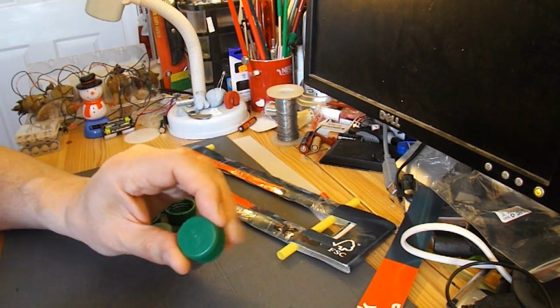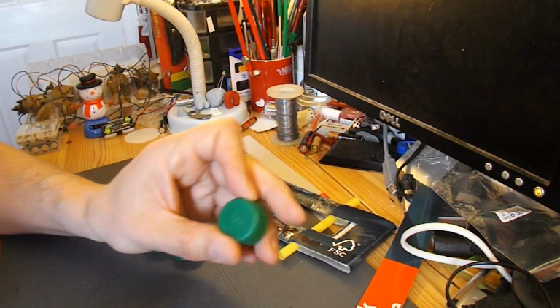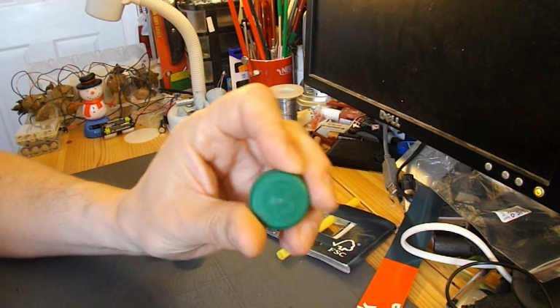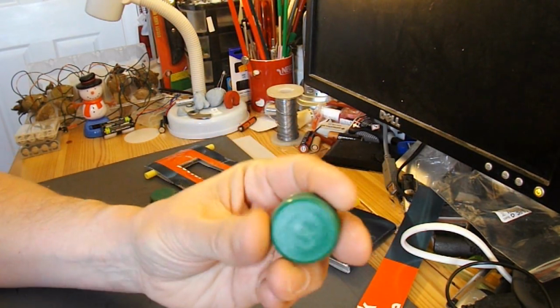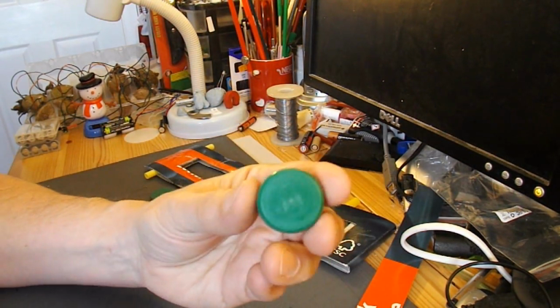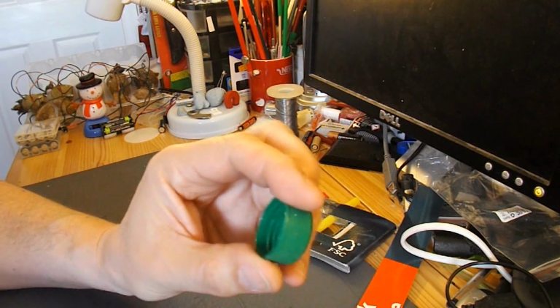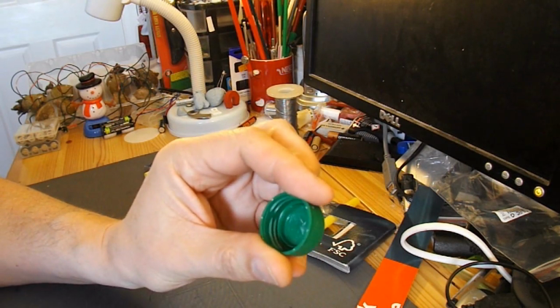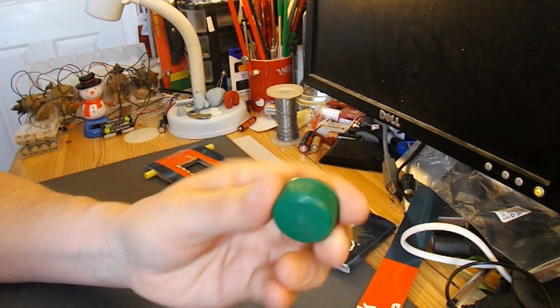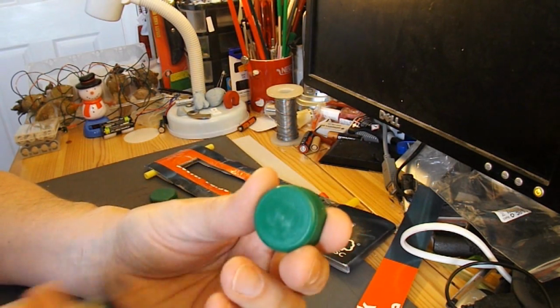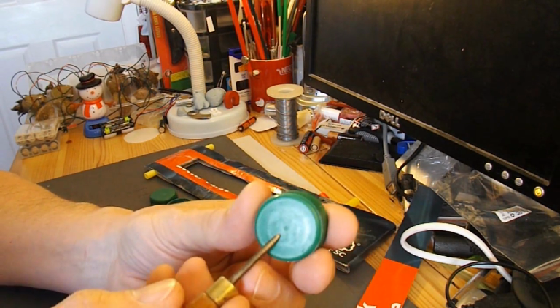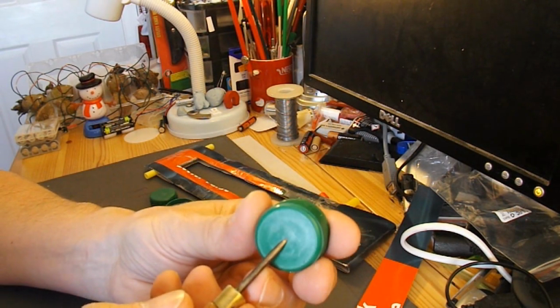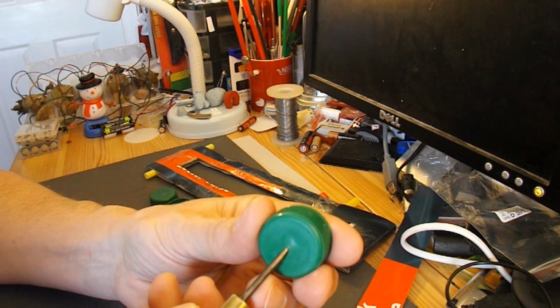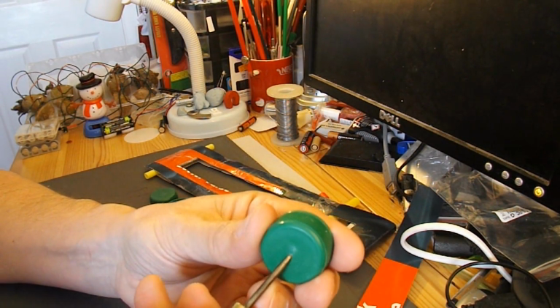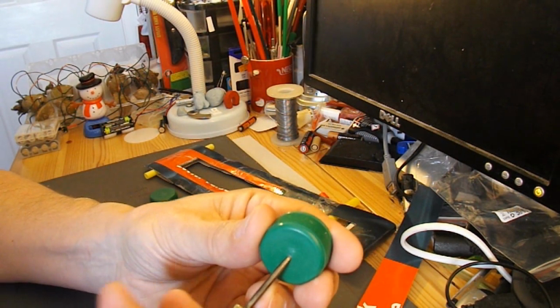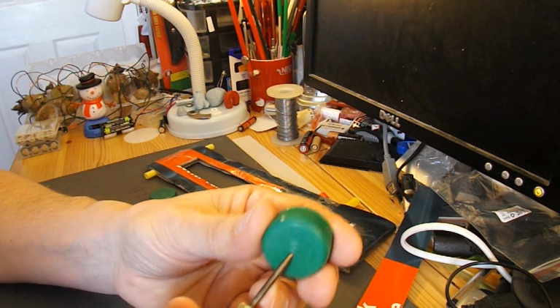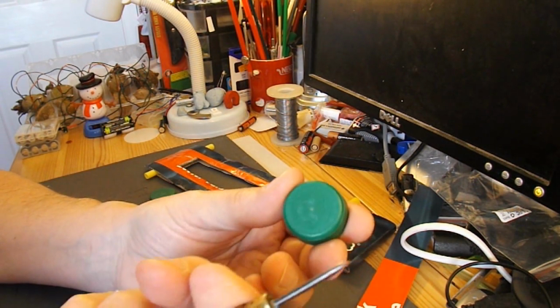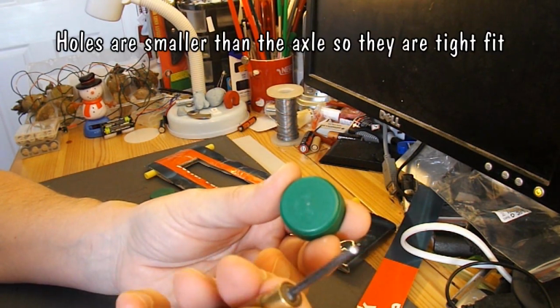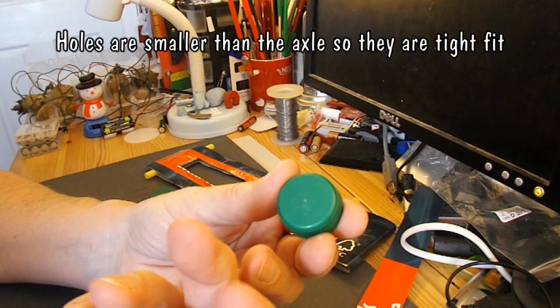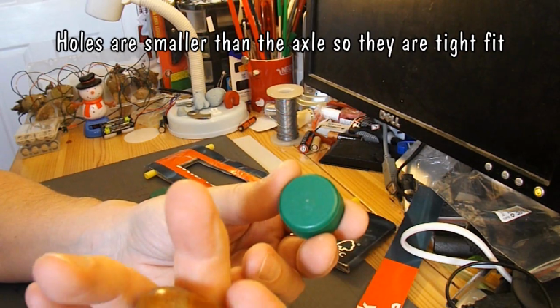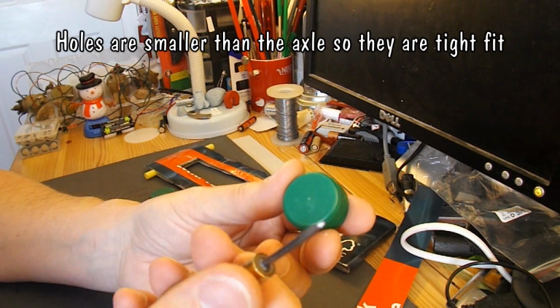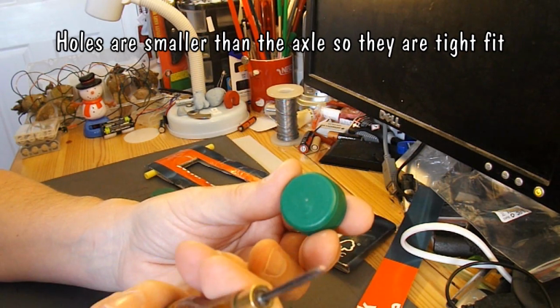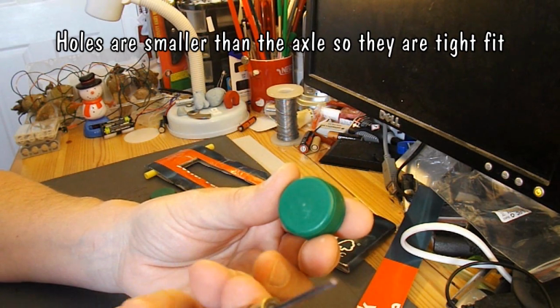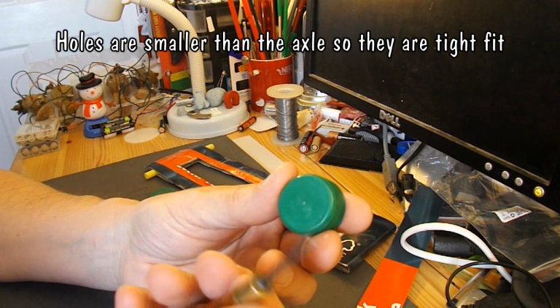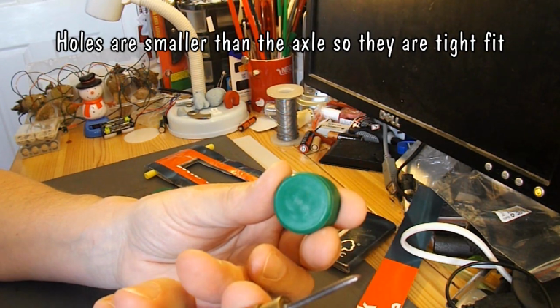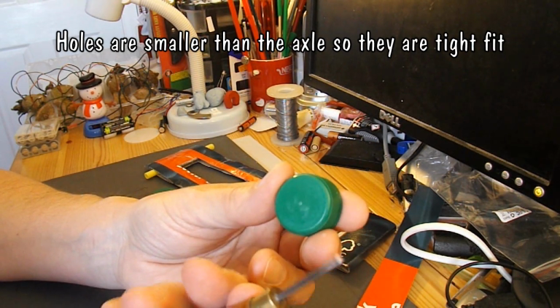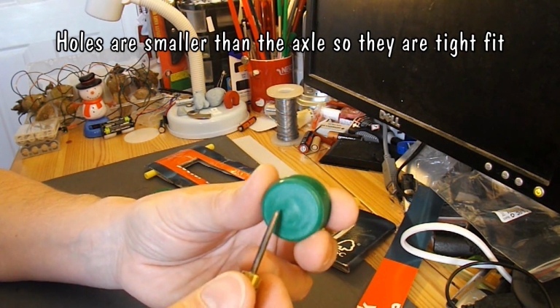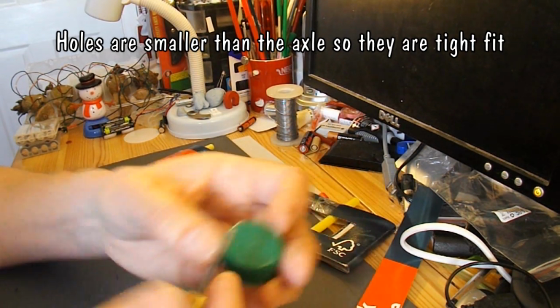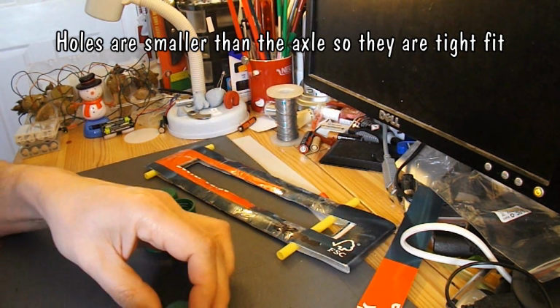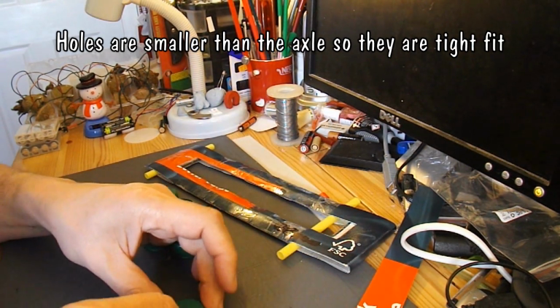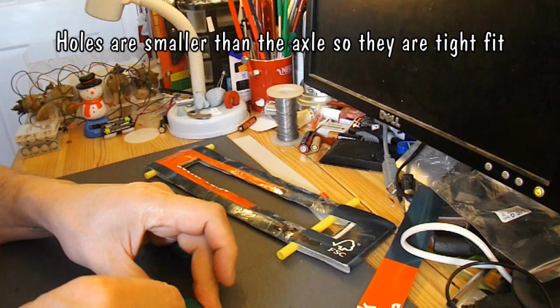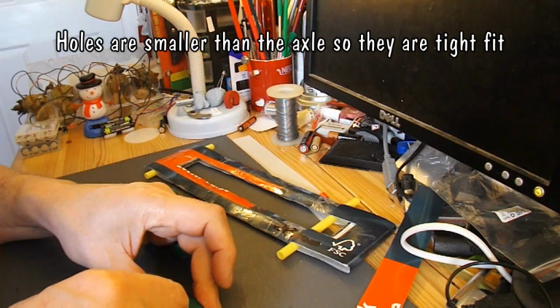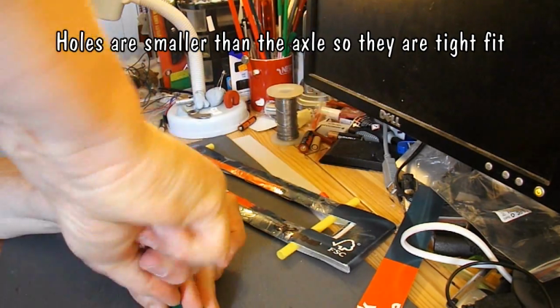Now I need to make some holes in these bottle tops — they've actually got marks right in the centre so I'll use my spike braddle to make those holes.